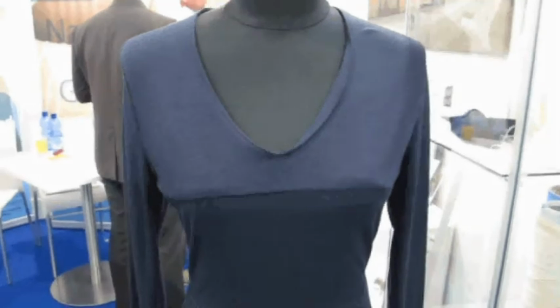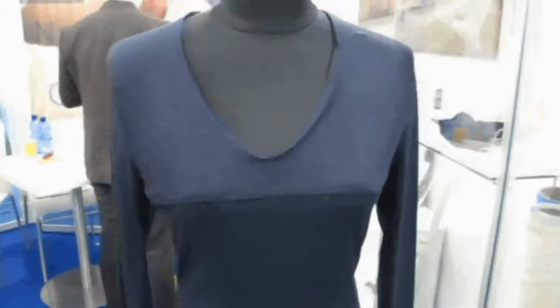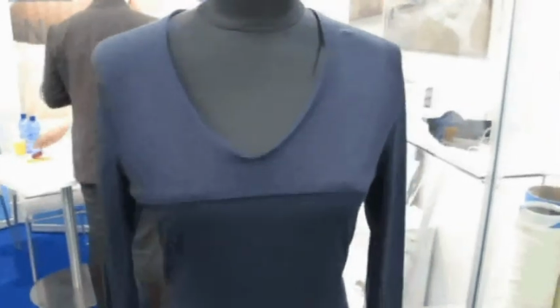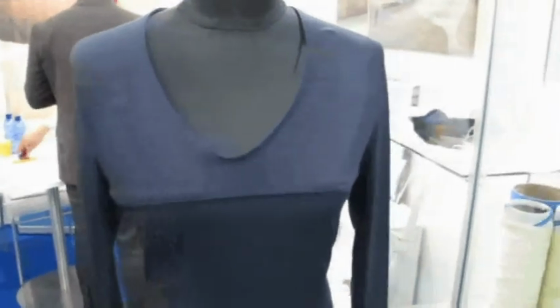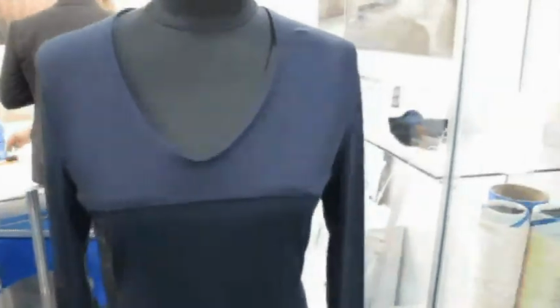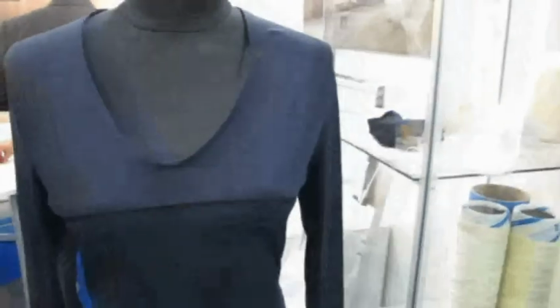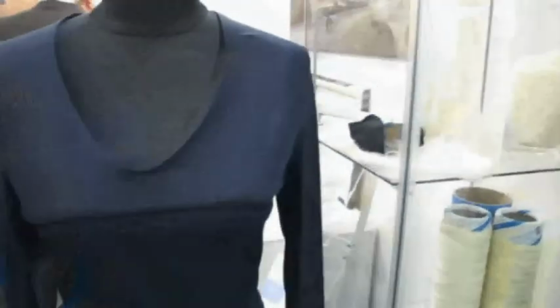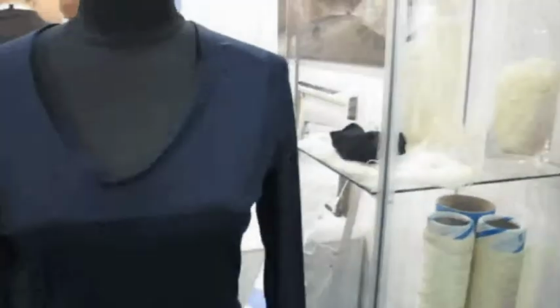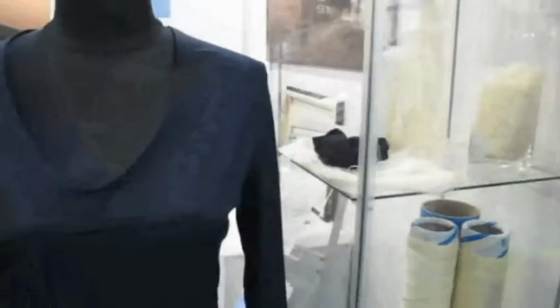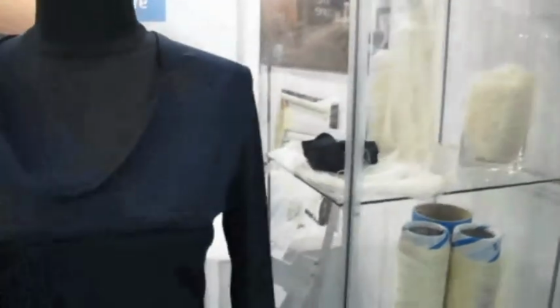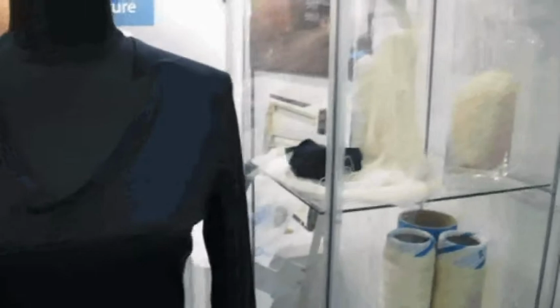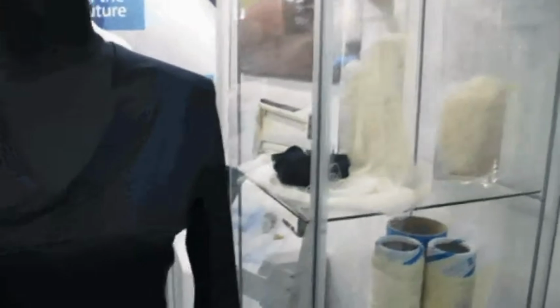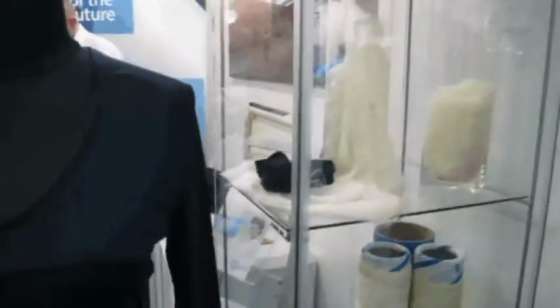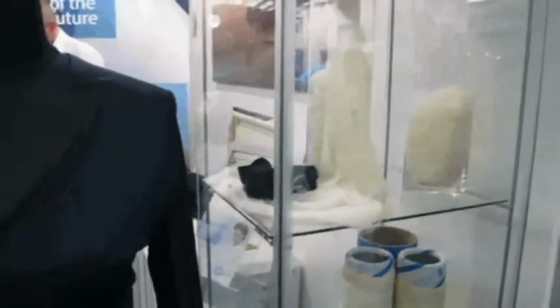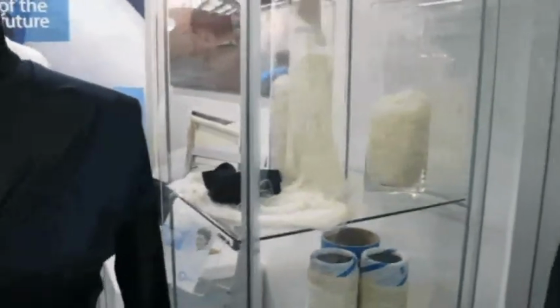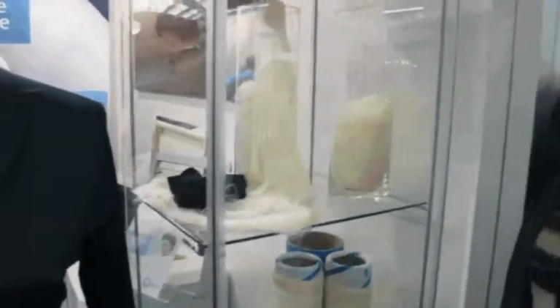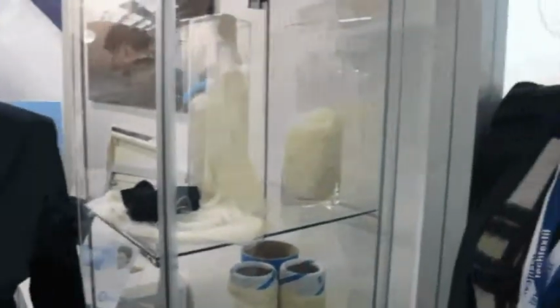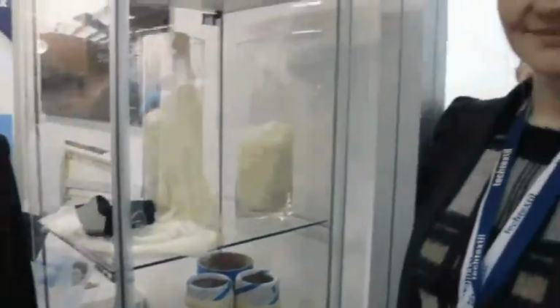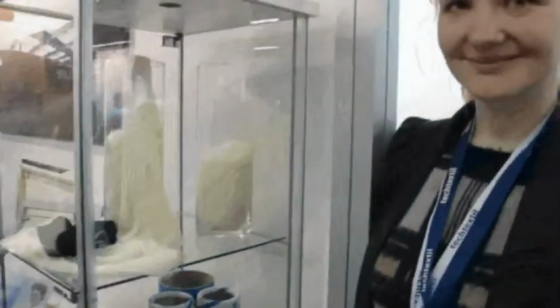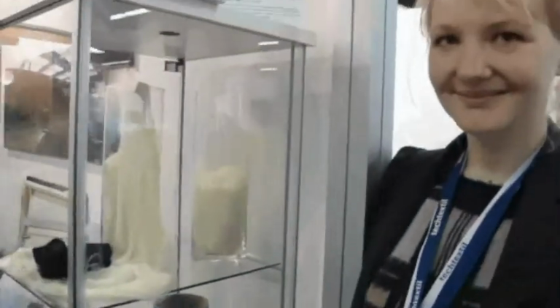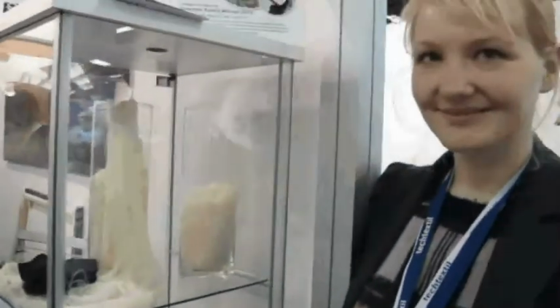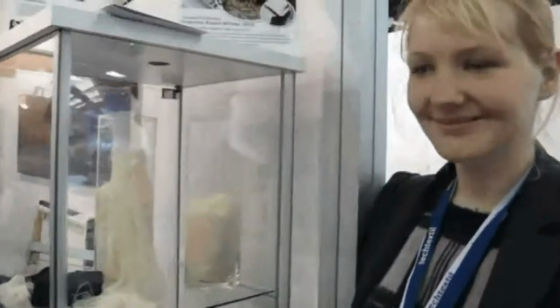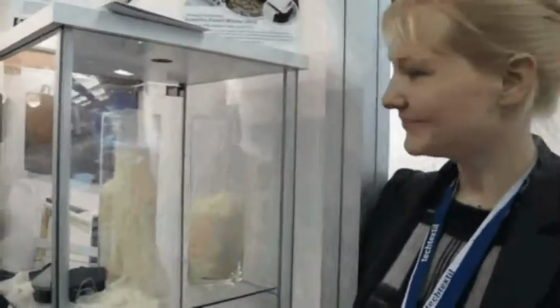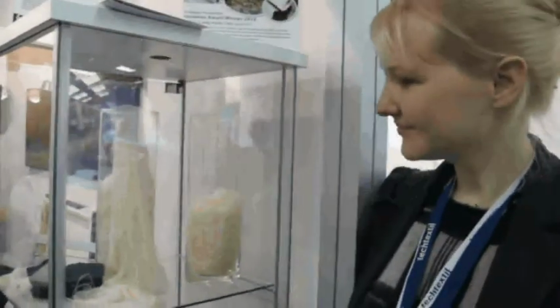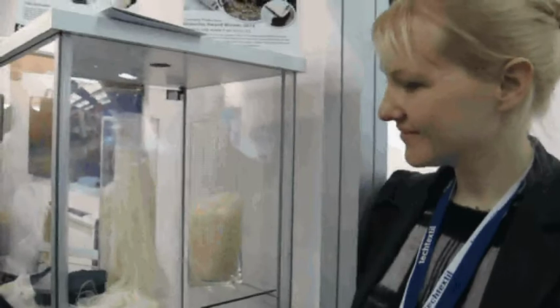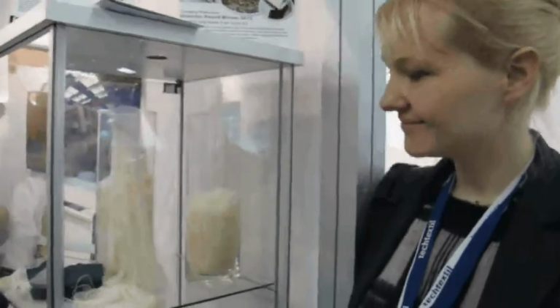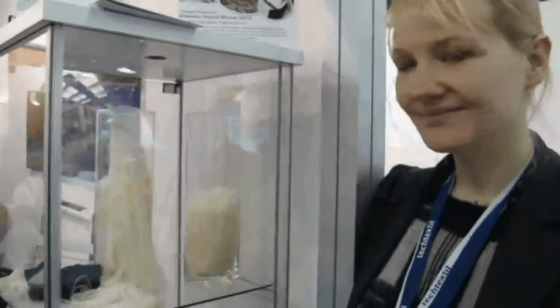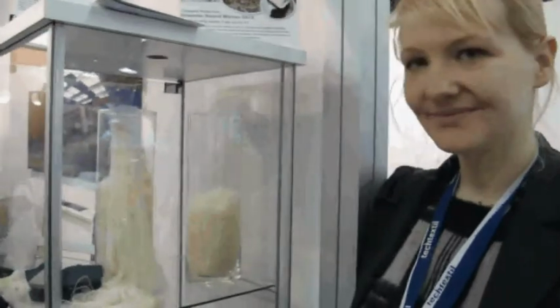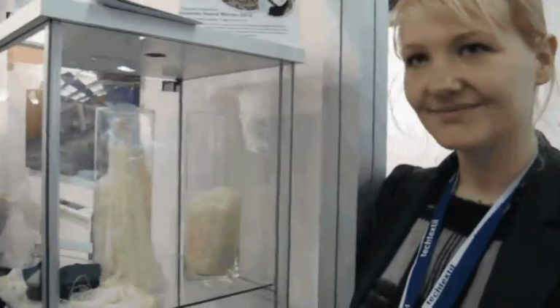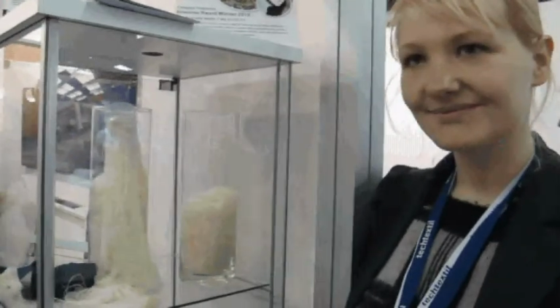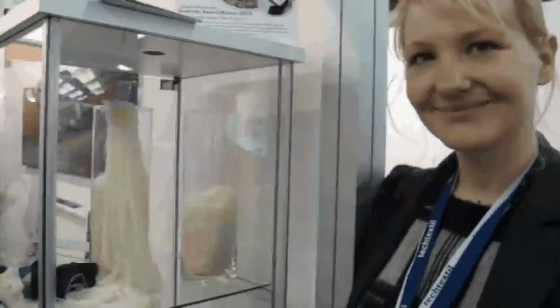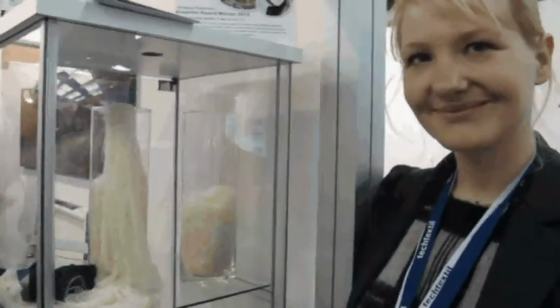Hello, I'm Jennifer Castoldi from Trendy's International, live at TecTextil. And today we have Anka Damaska here, who has invented an amazing textile made from milk.